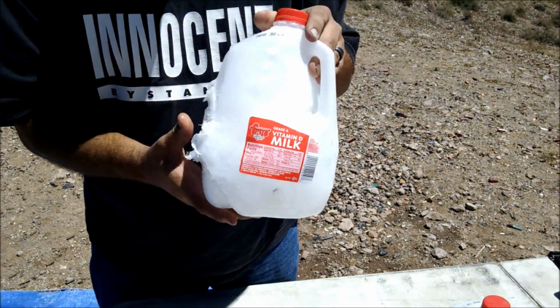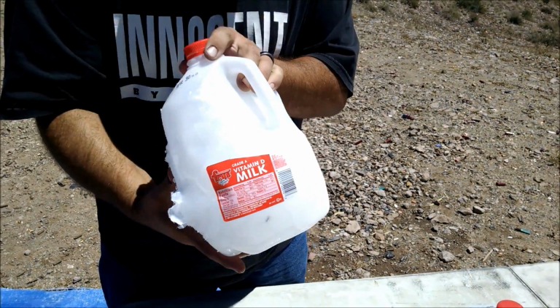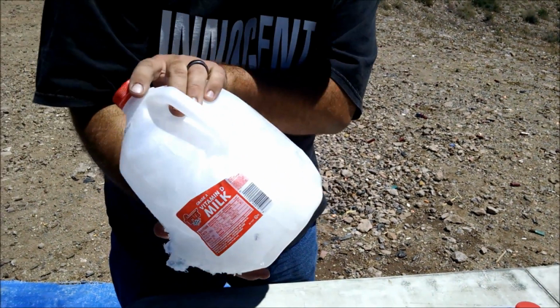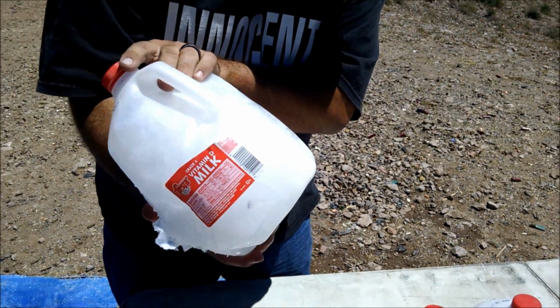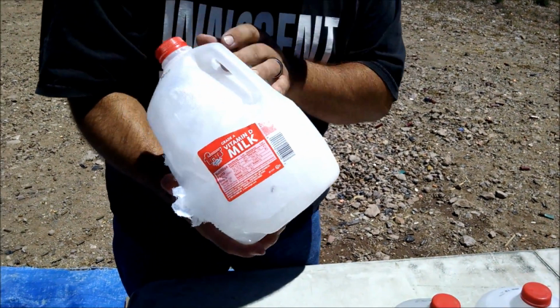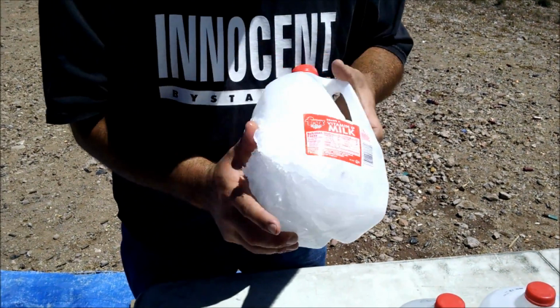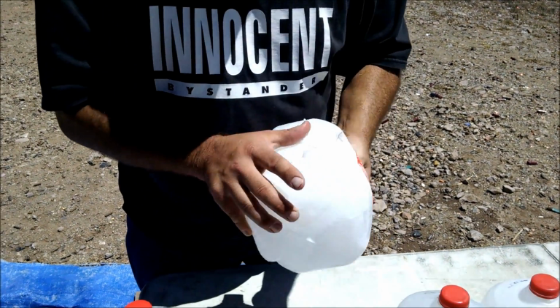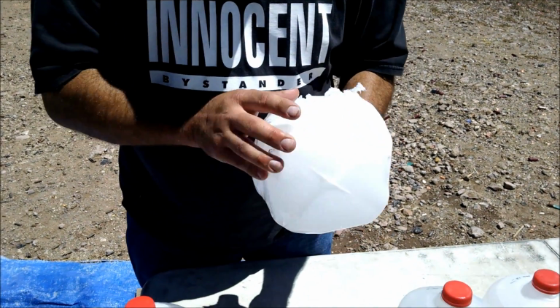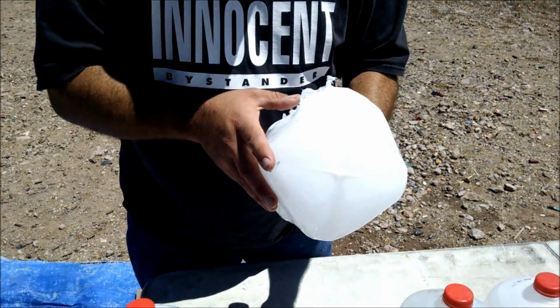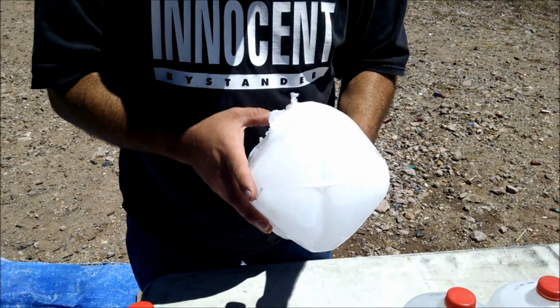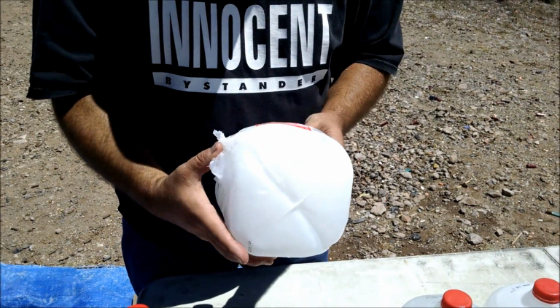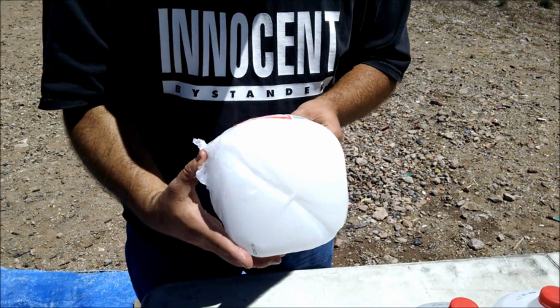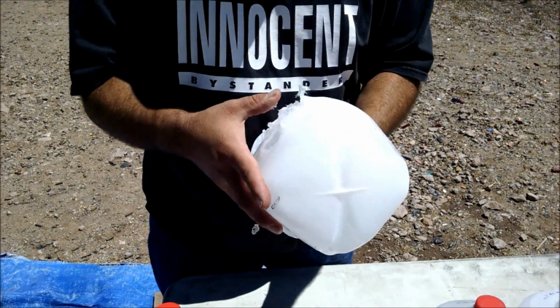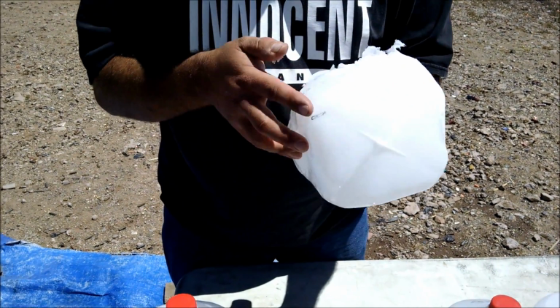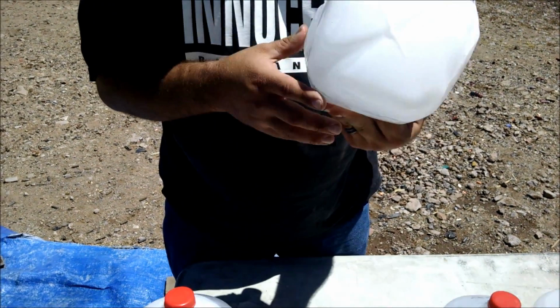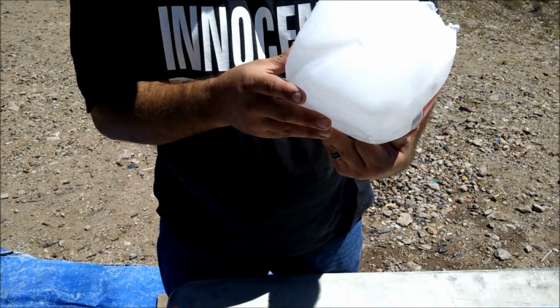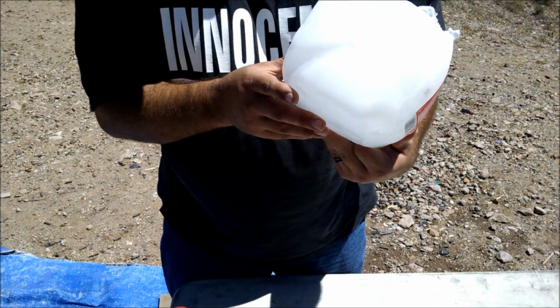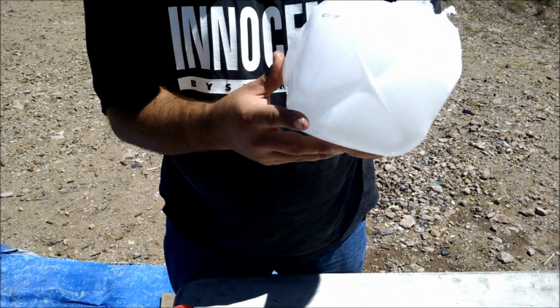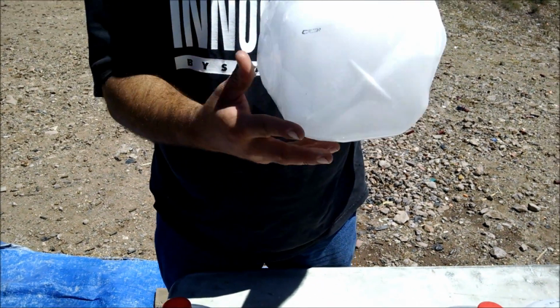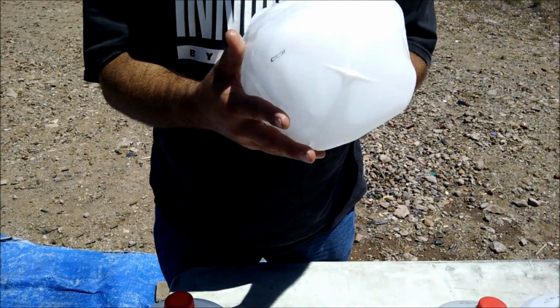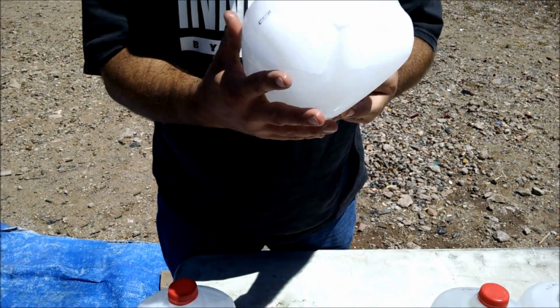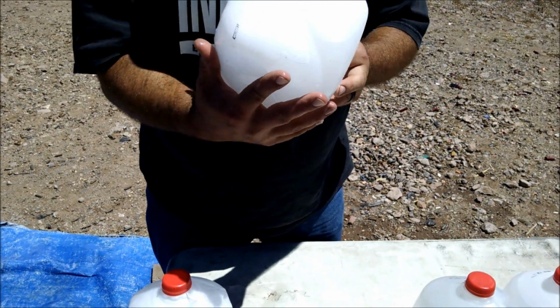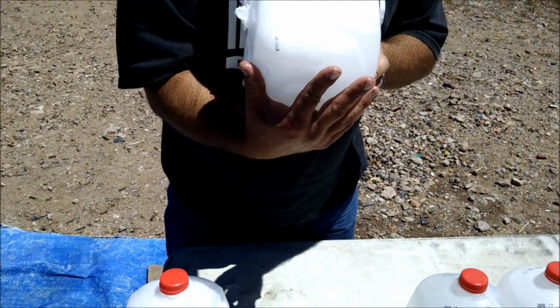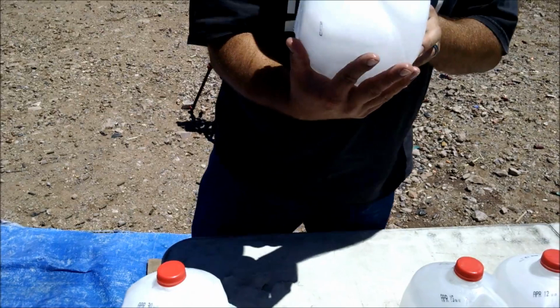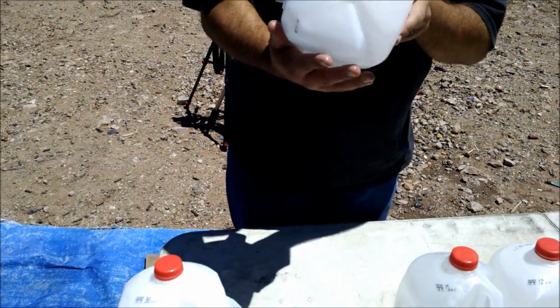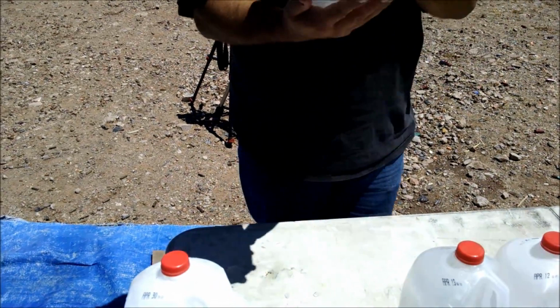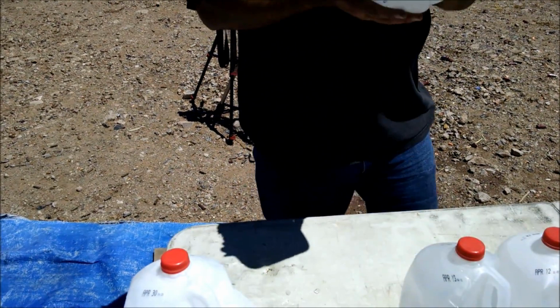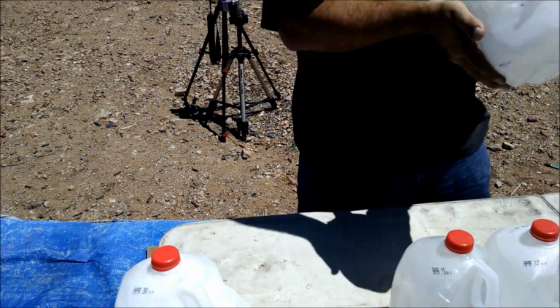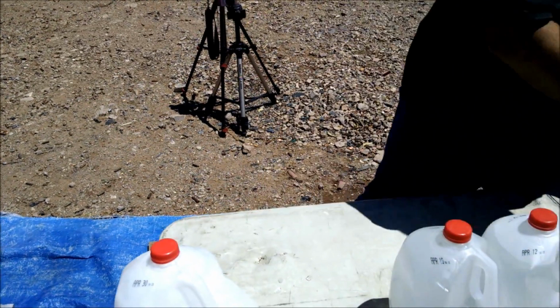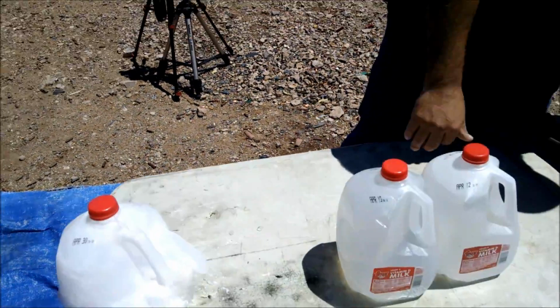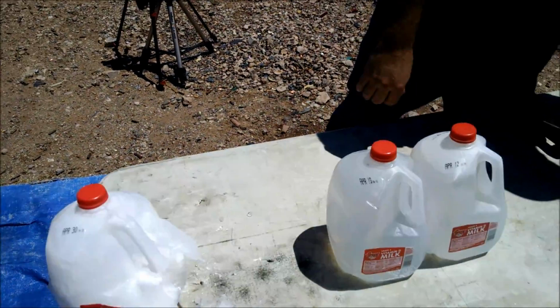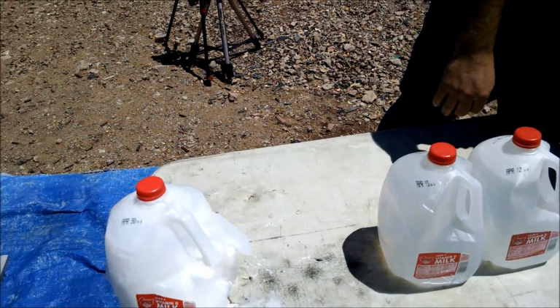Looks like maybe not much difference. Hard to say. Let's see what it looks like in an hour.